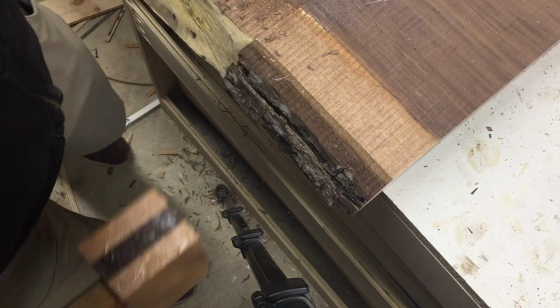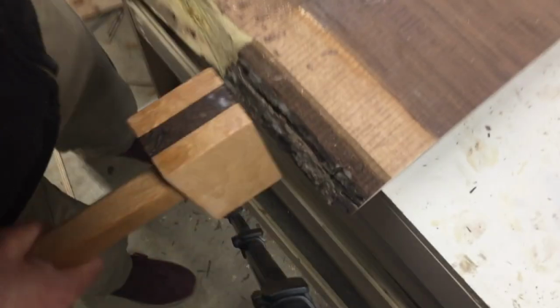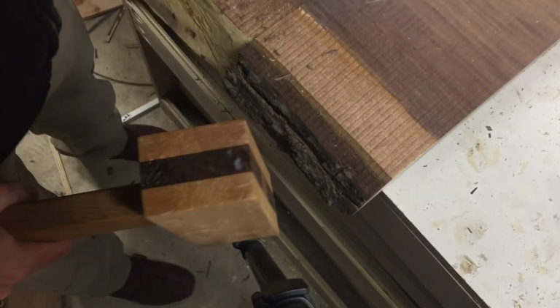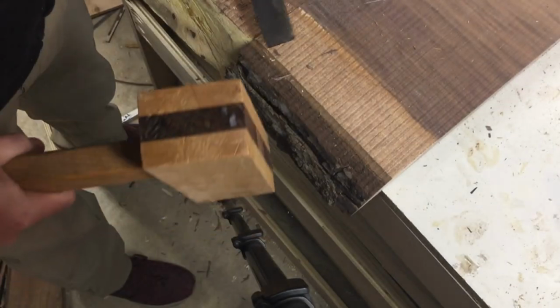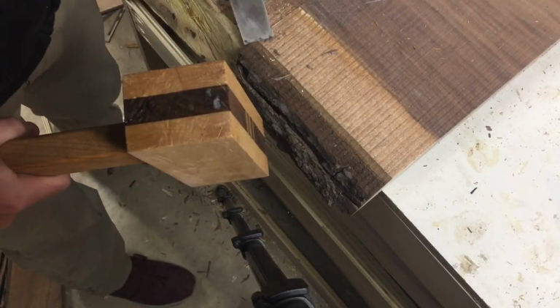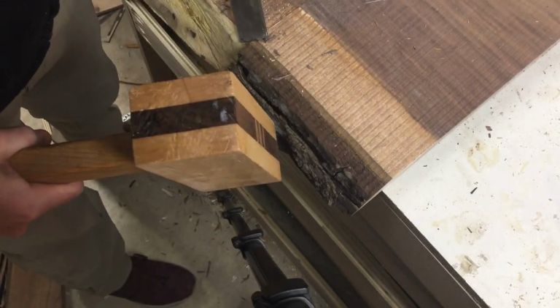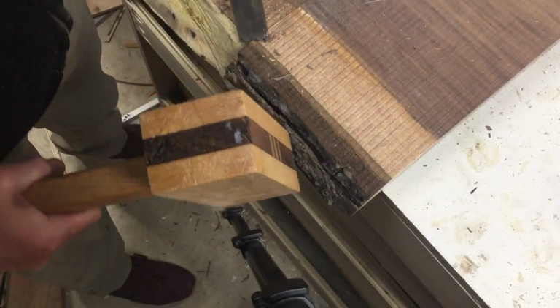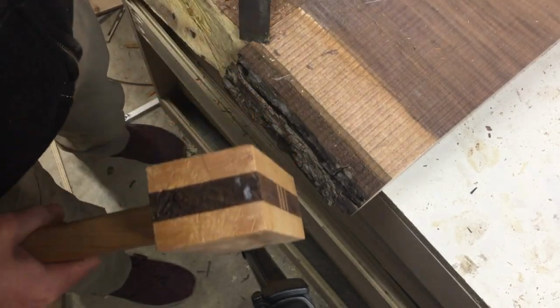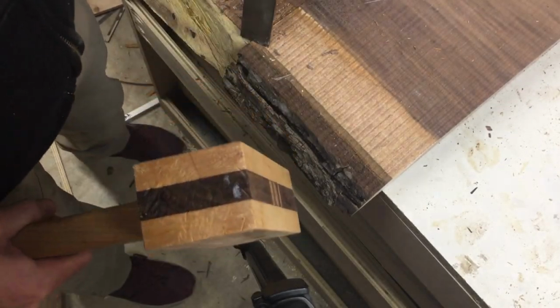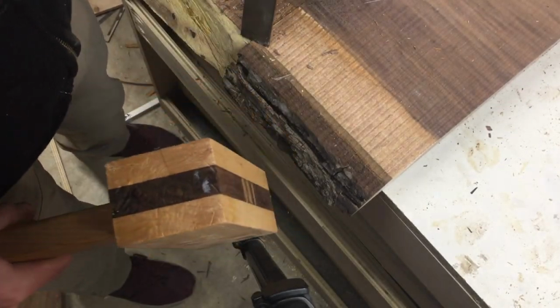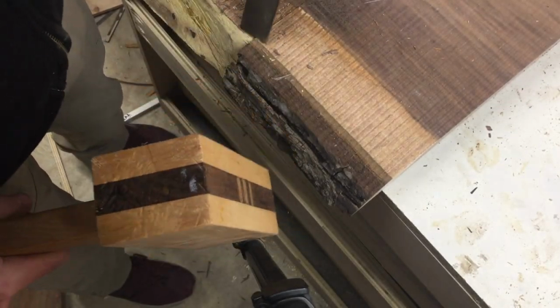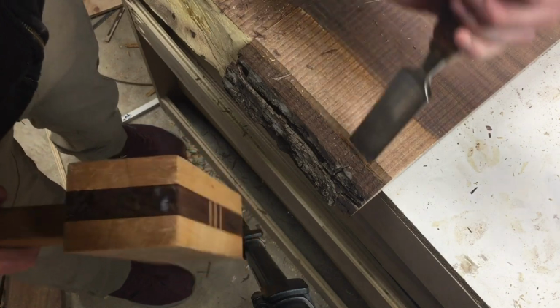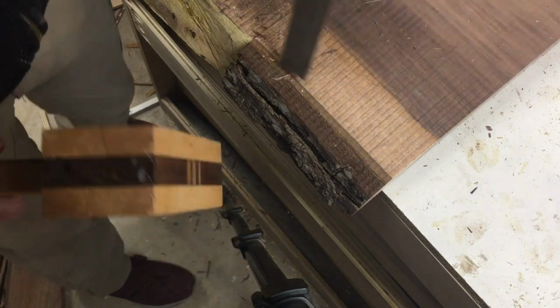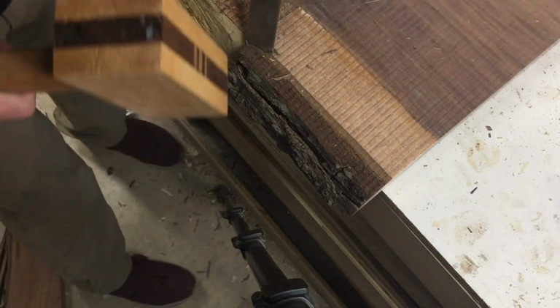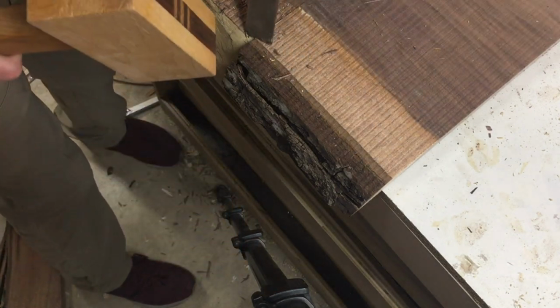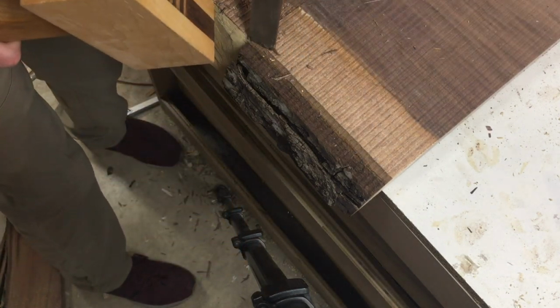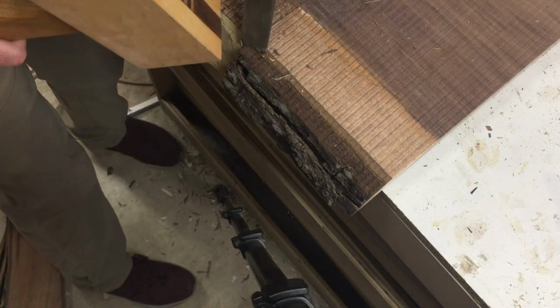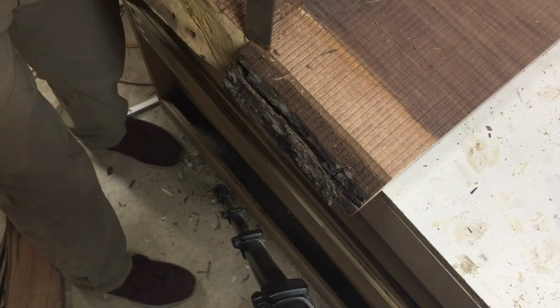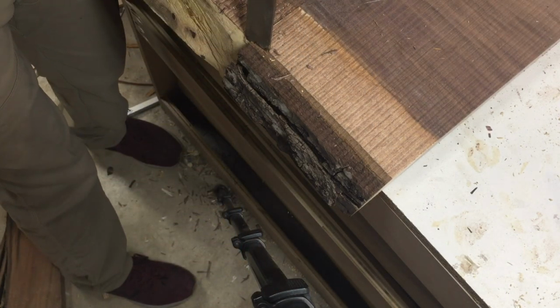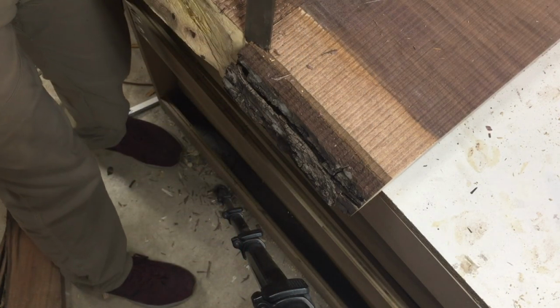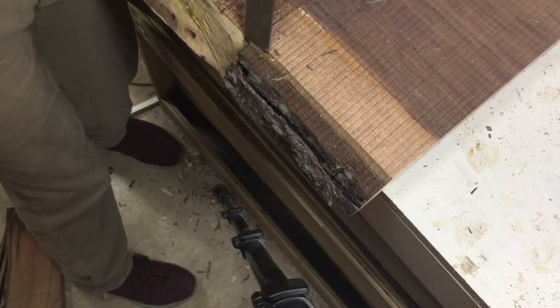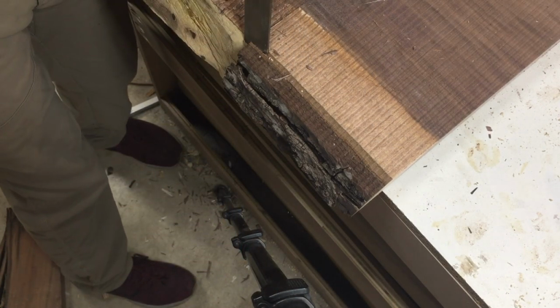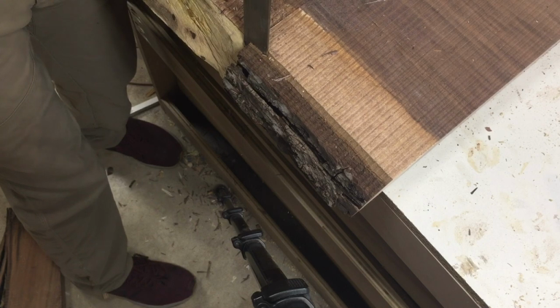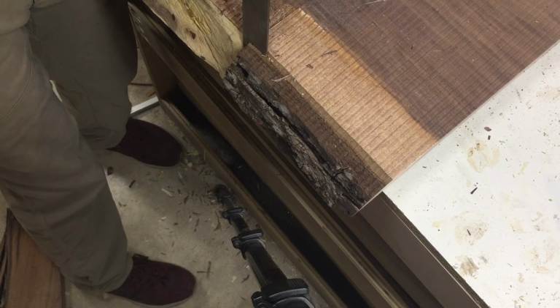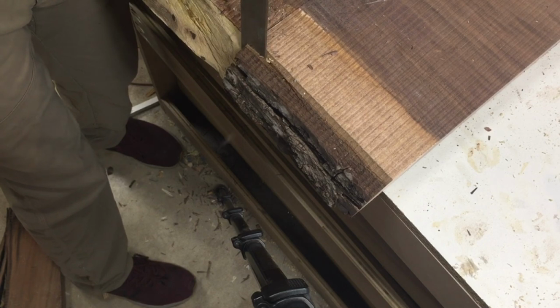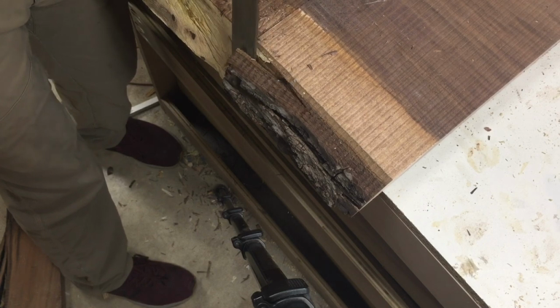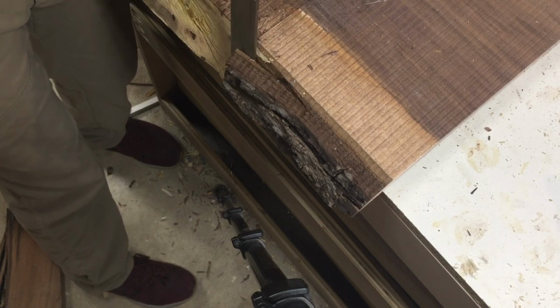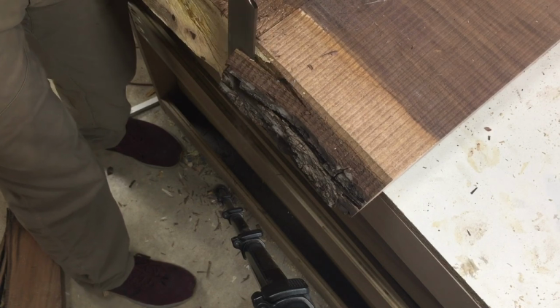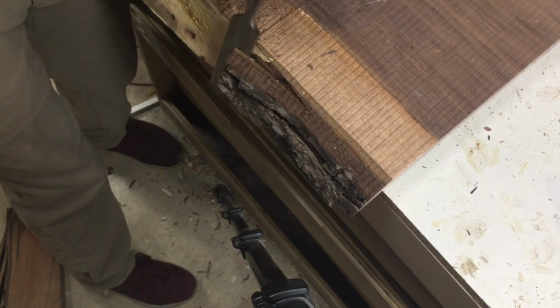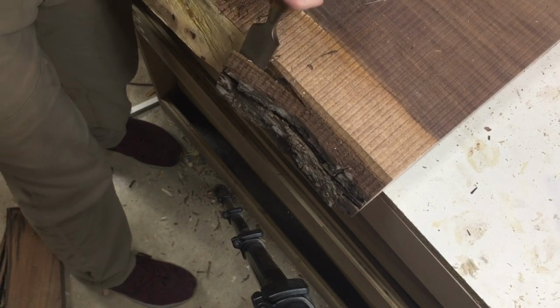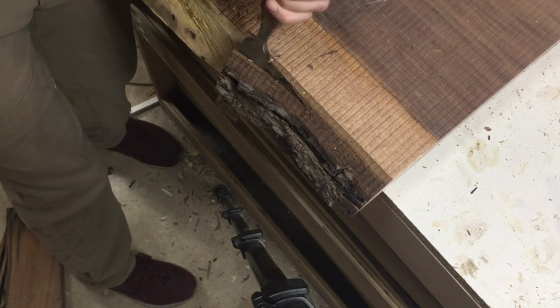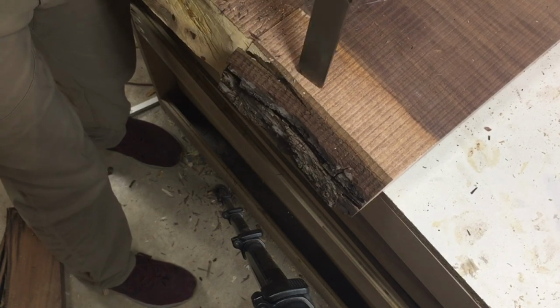The next thing I need to do is knock off any bark that was left on the slab. I got this slab from a friend — they were using it on their table and it's kind of a scrap piece, so it had a bunch of bark on there. This is just me taking off the bark with the chisel.